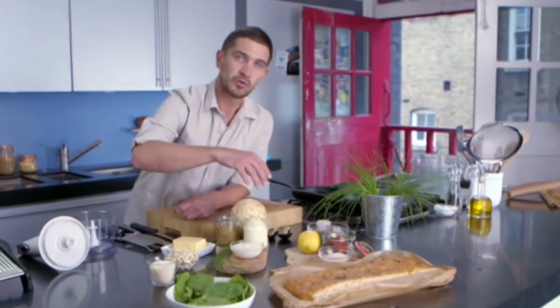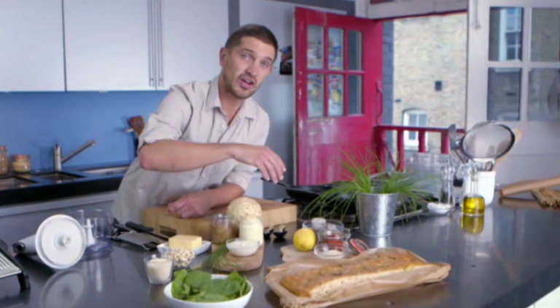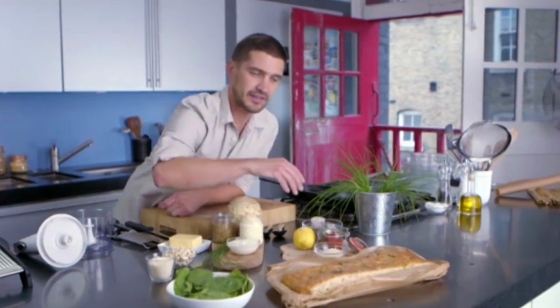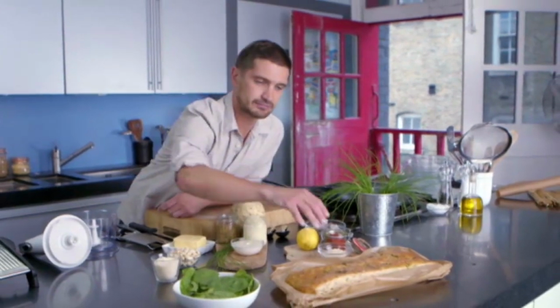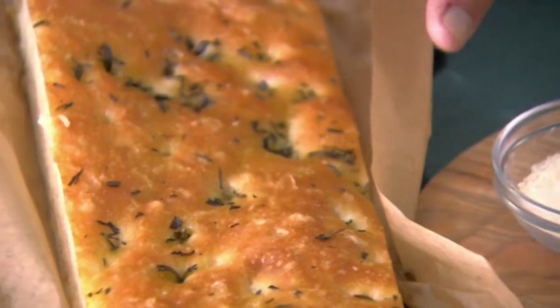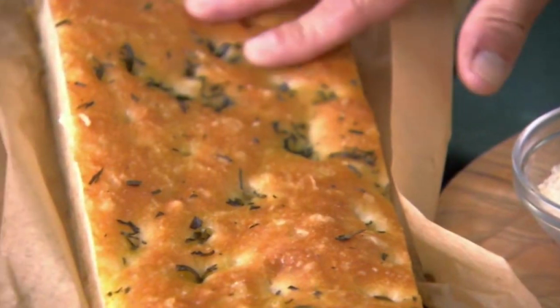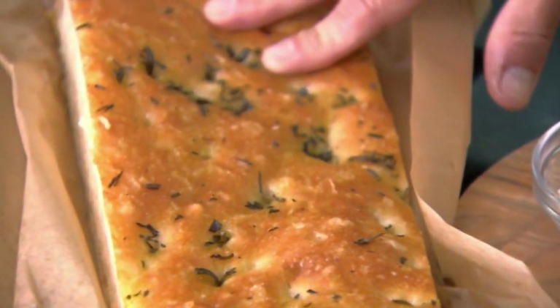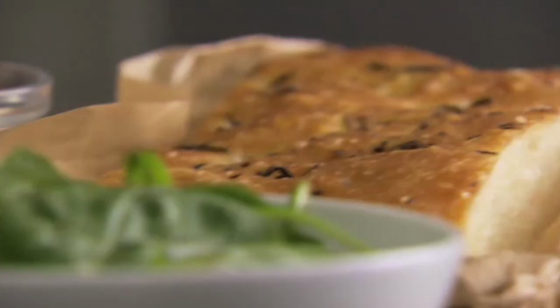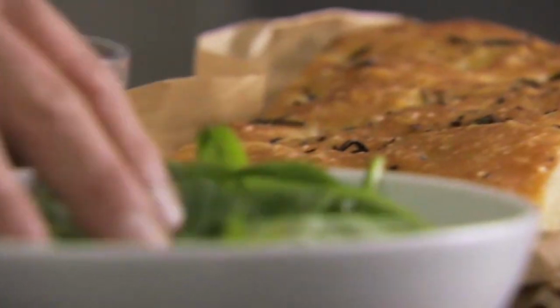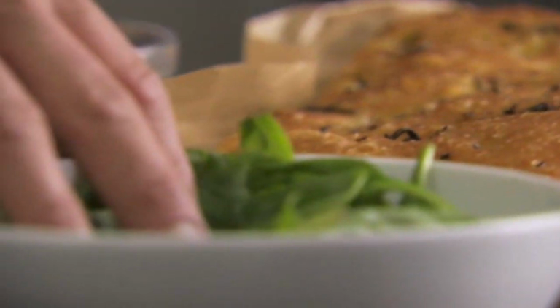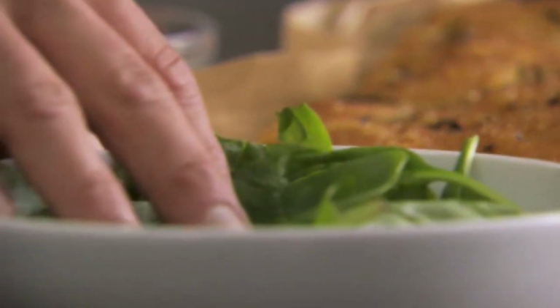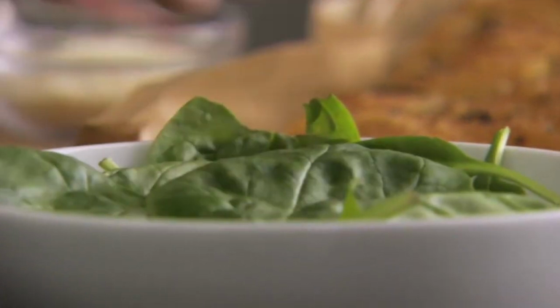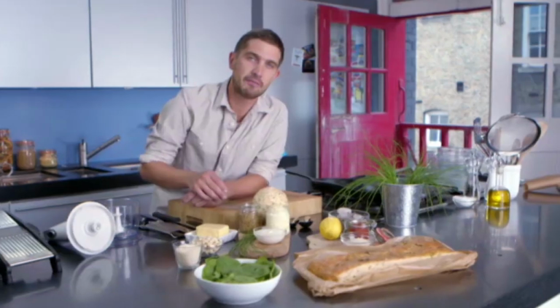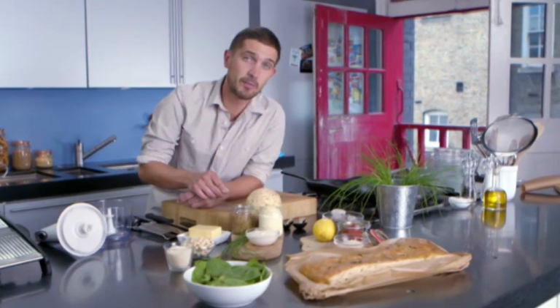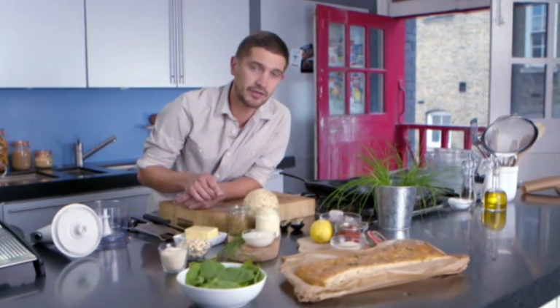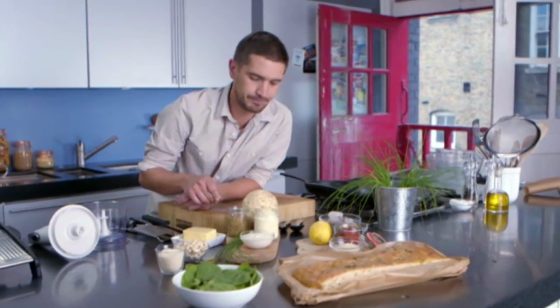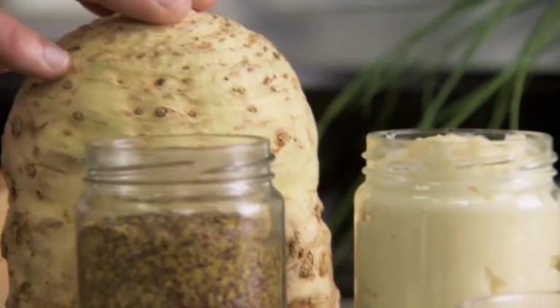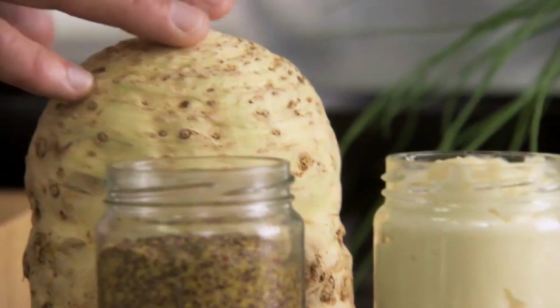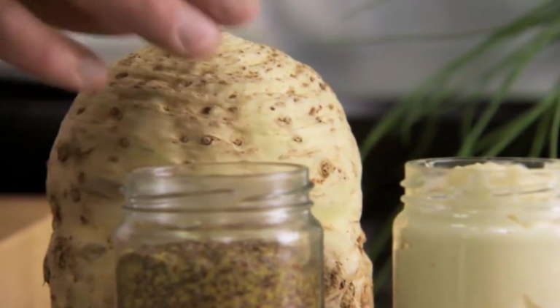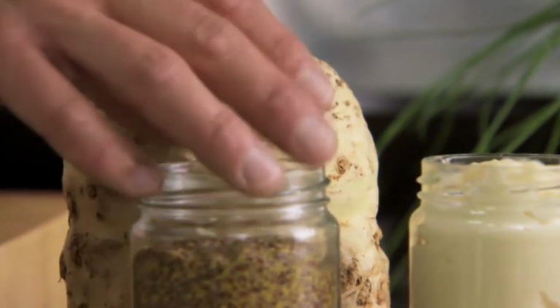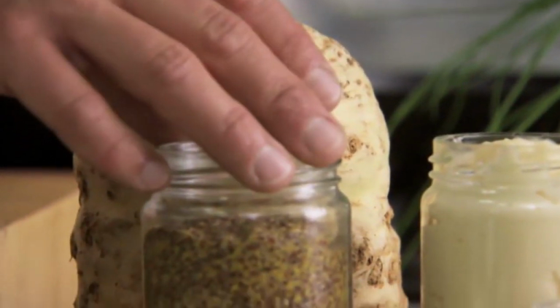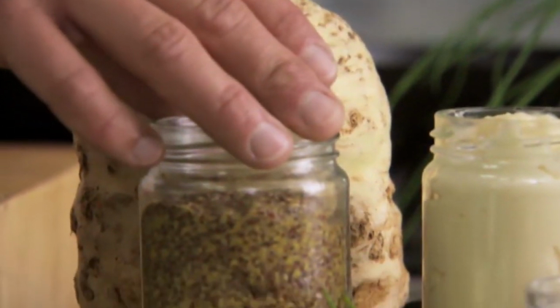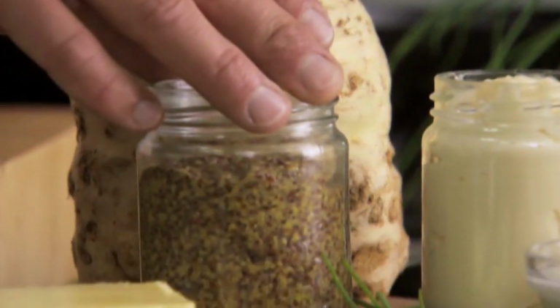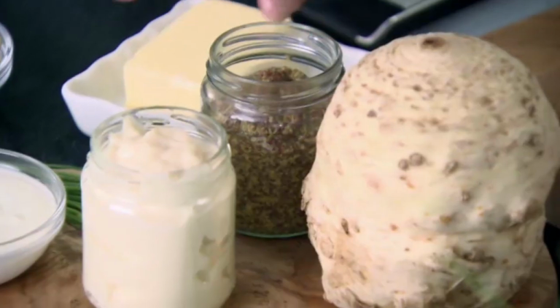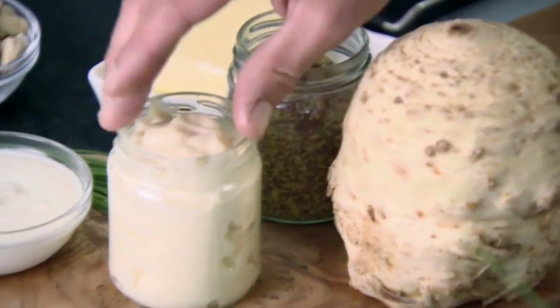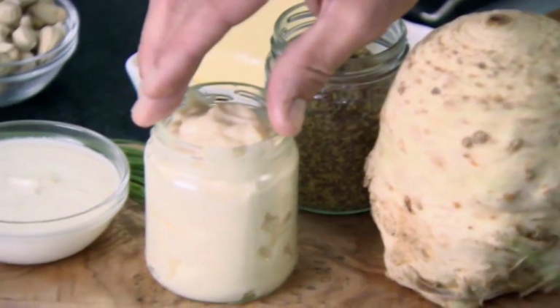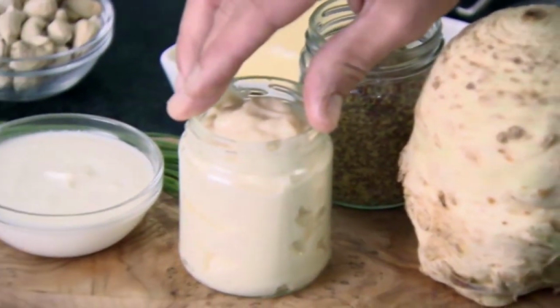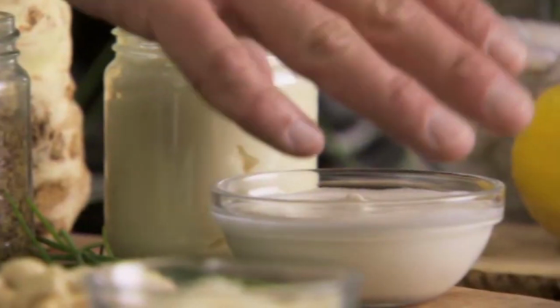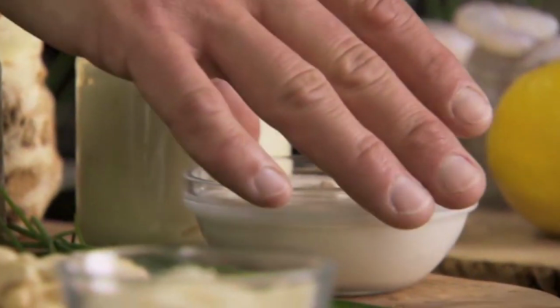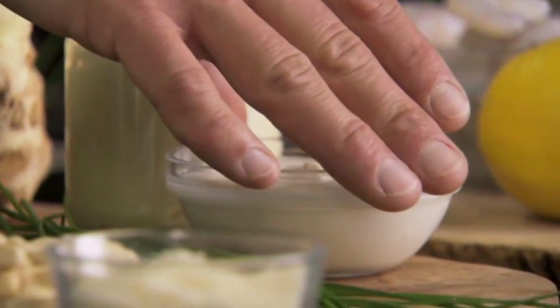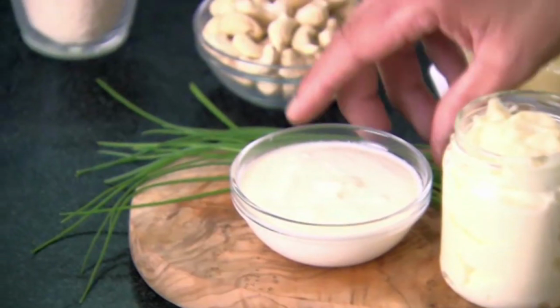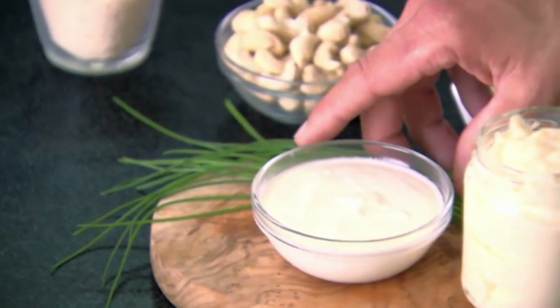We're serving this with lovely focaccia and baby spinach. And for the remoulade: some celeriac, whole grain mustard, mayonnaise, creme fraiche, and chives.